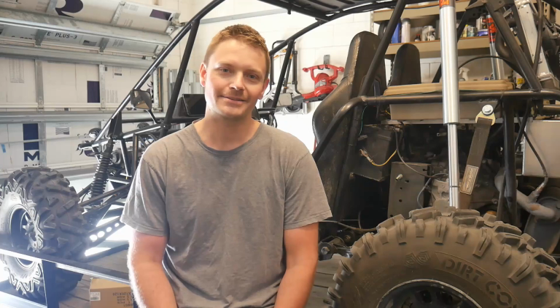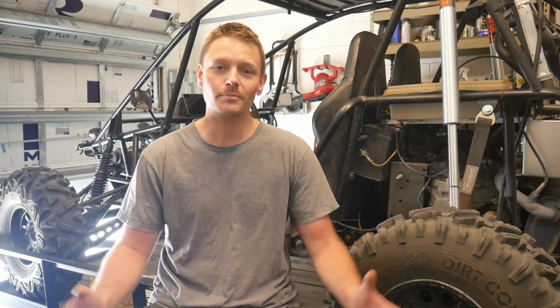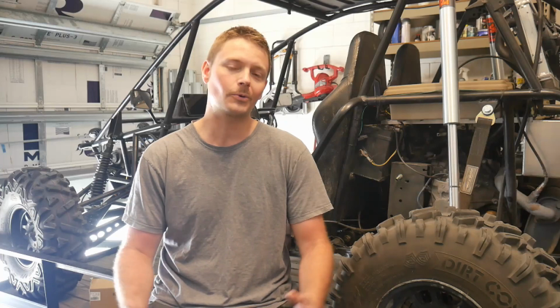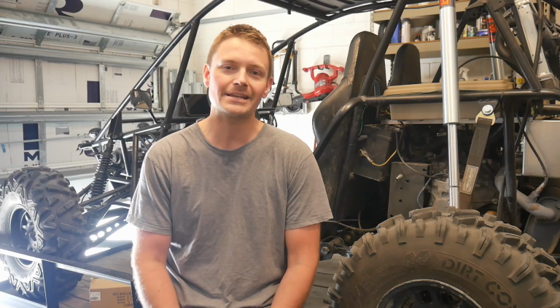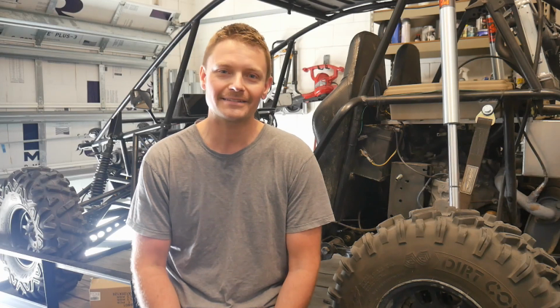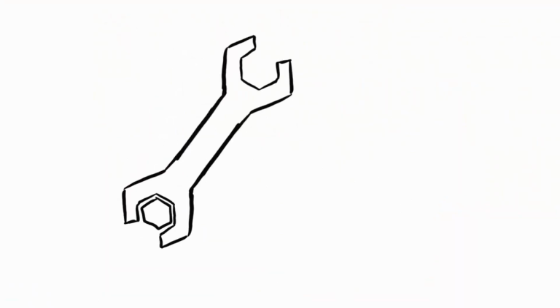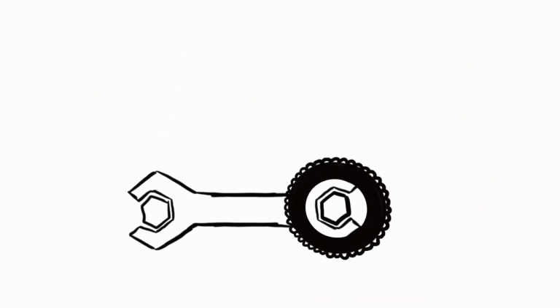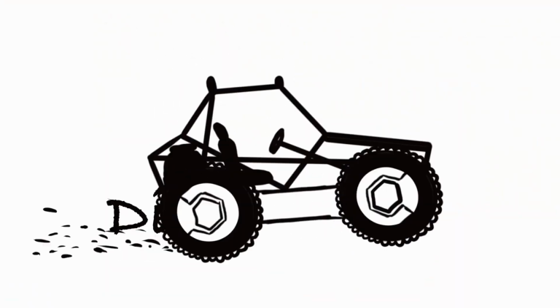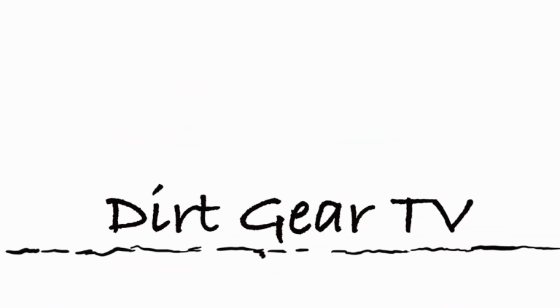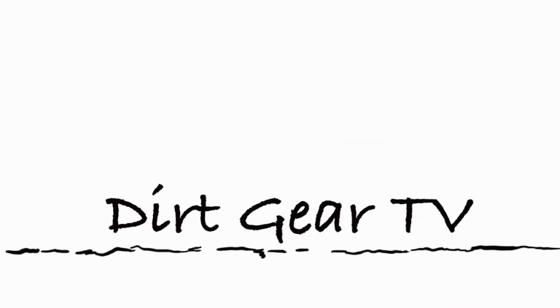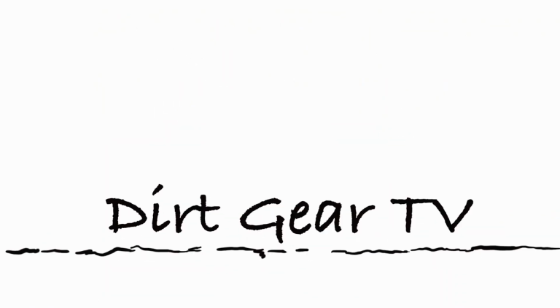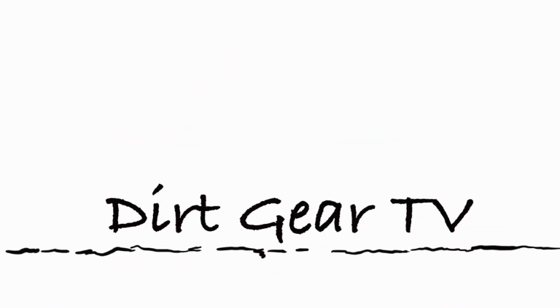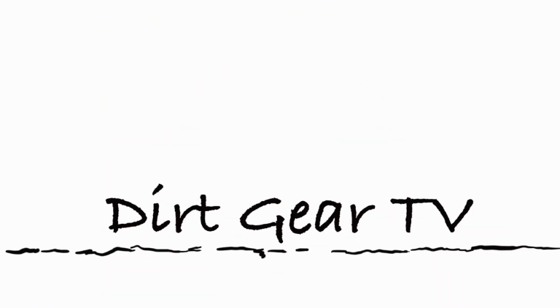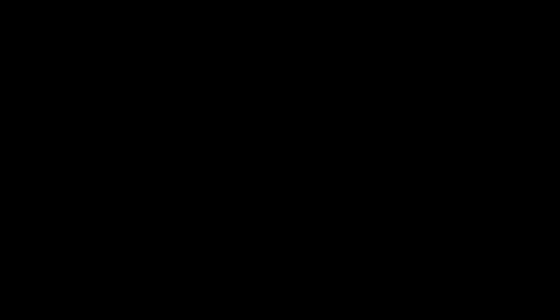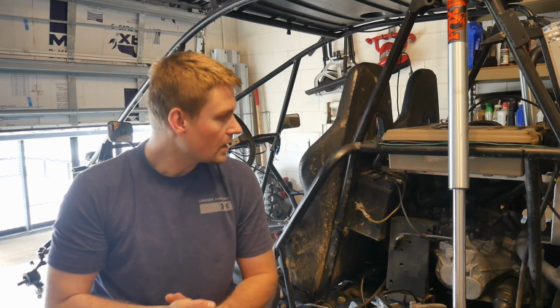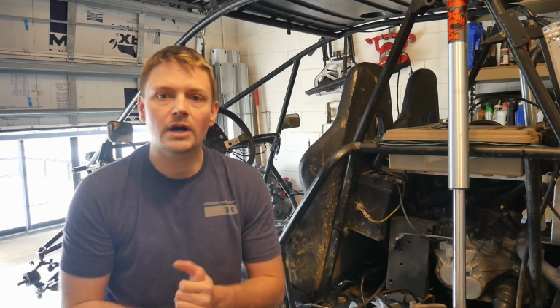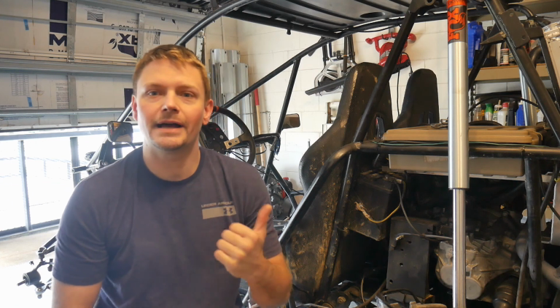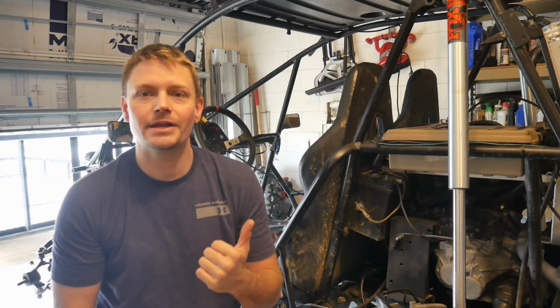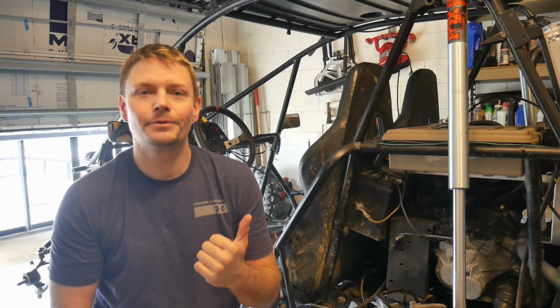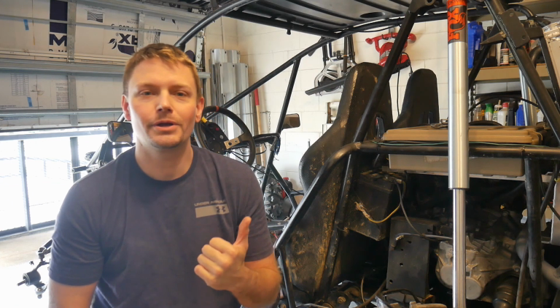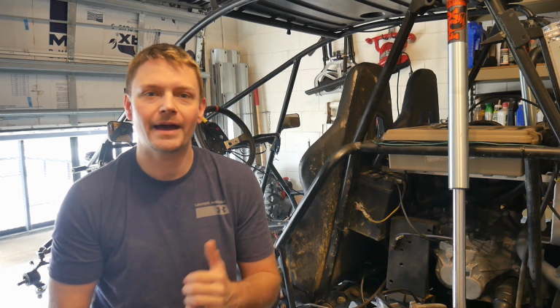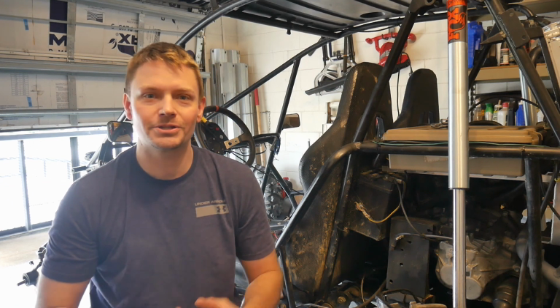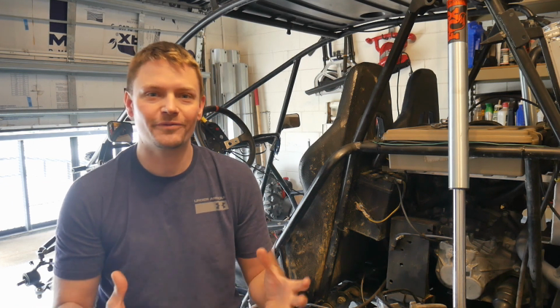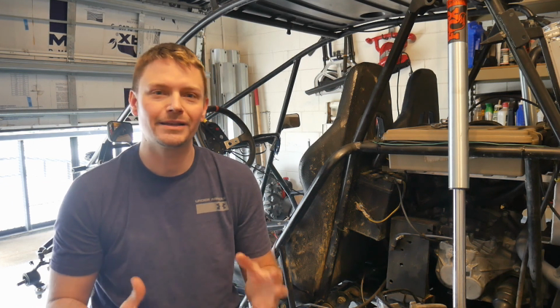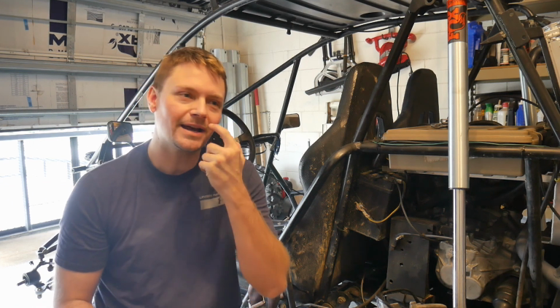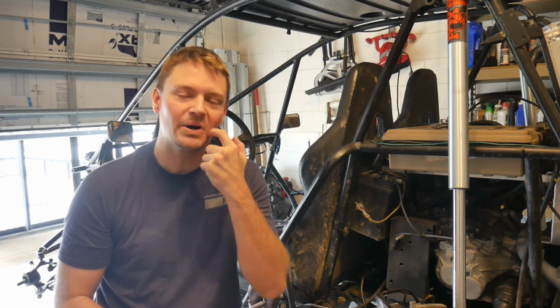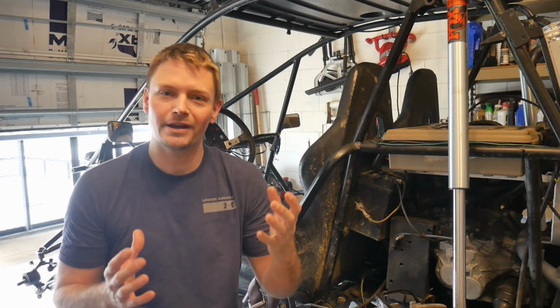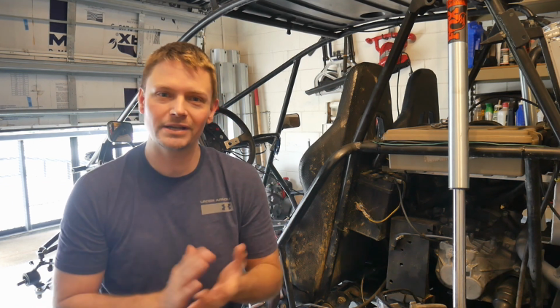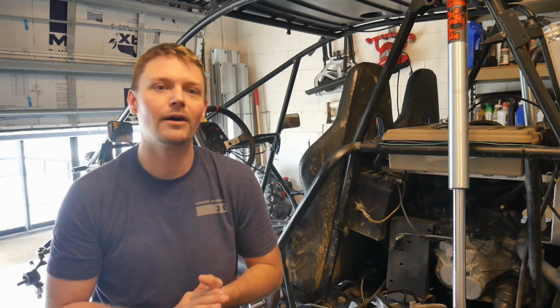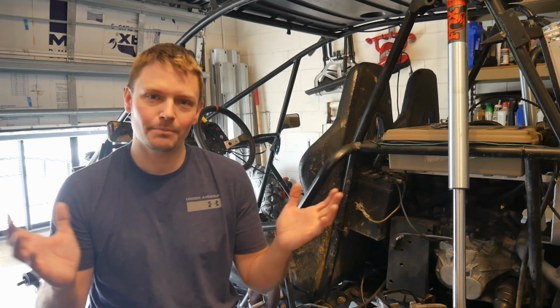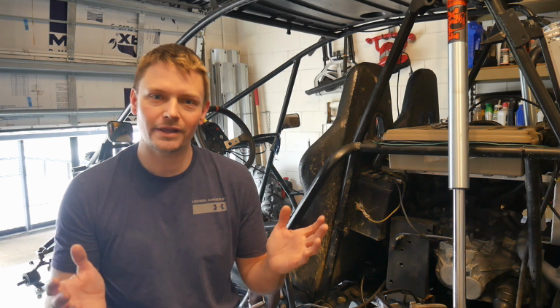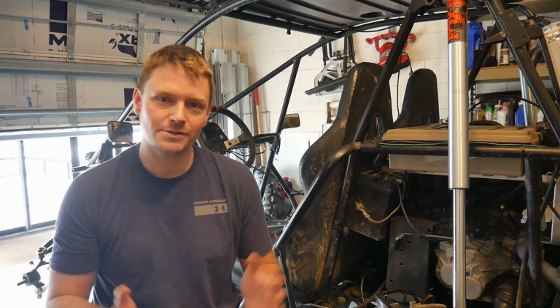Y'all getting bored of quarantine yet? If you watched the last video, you know that just finally when I got the buggy running really well, I blew one of the axles.